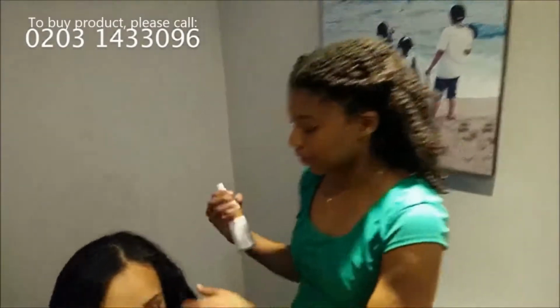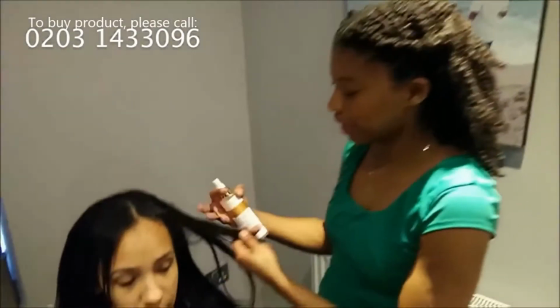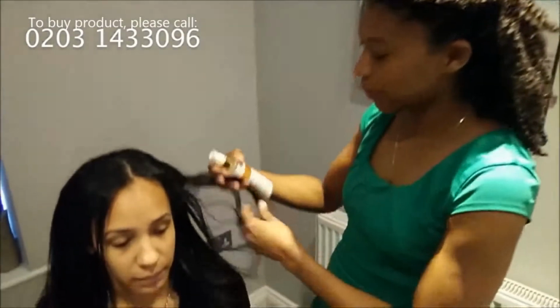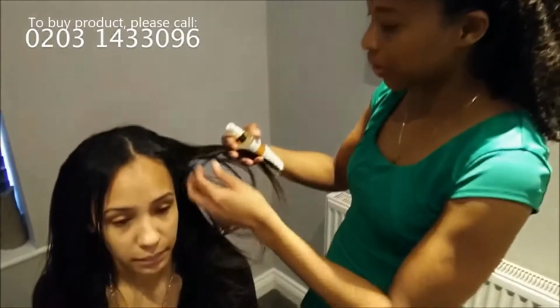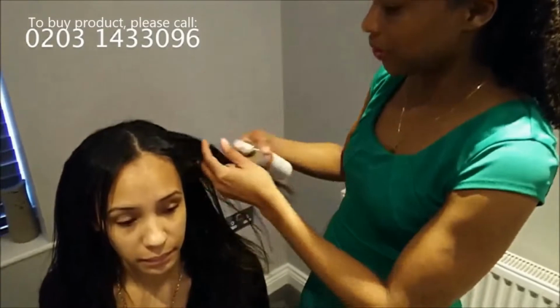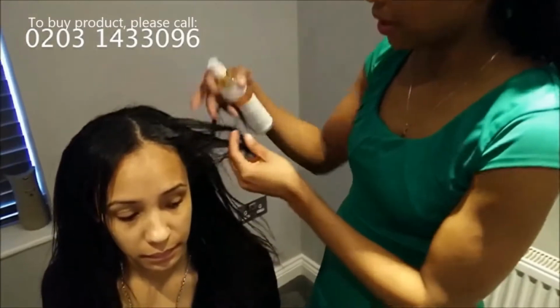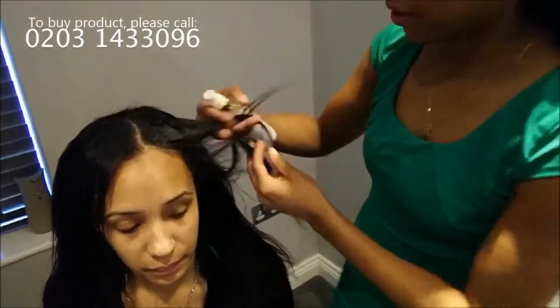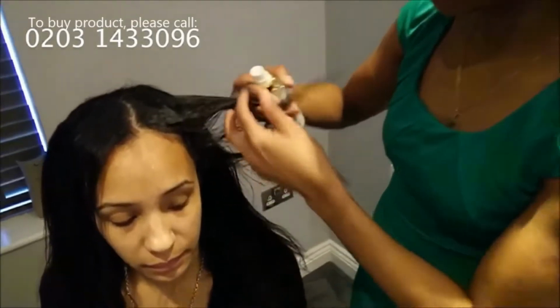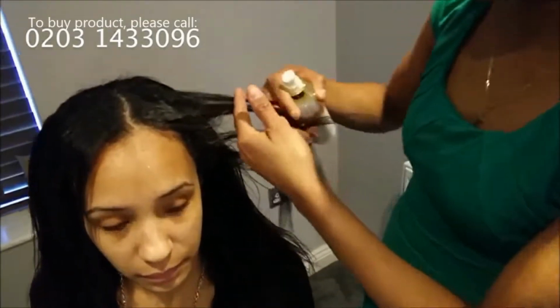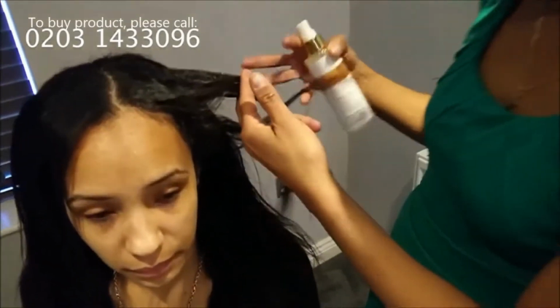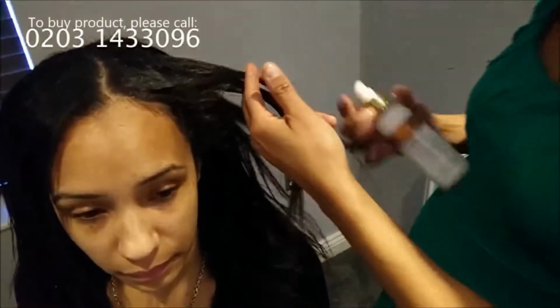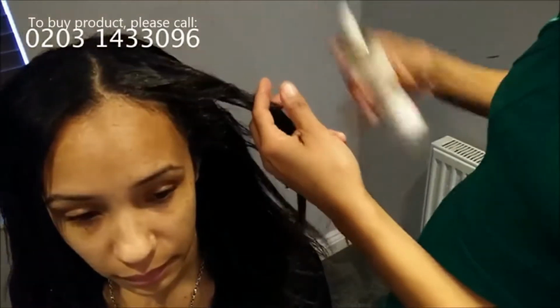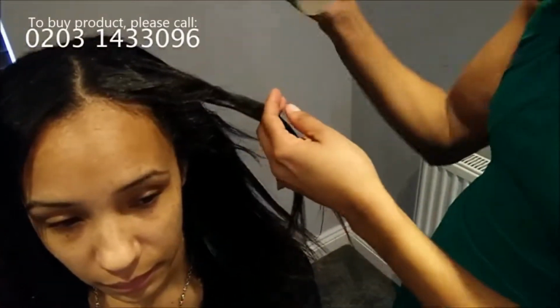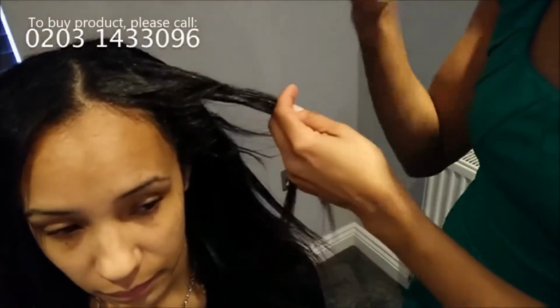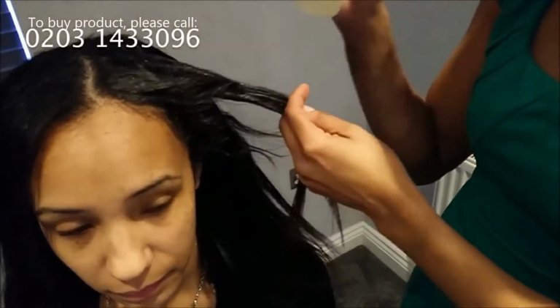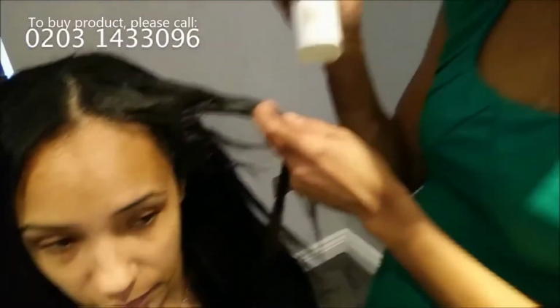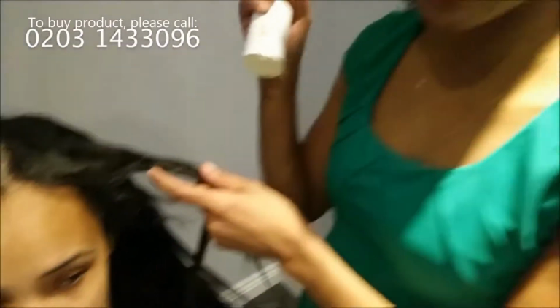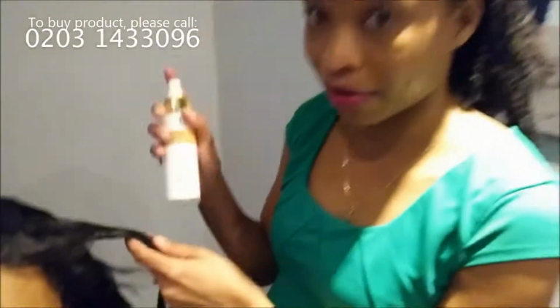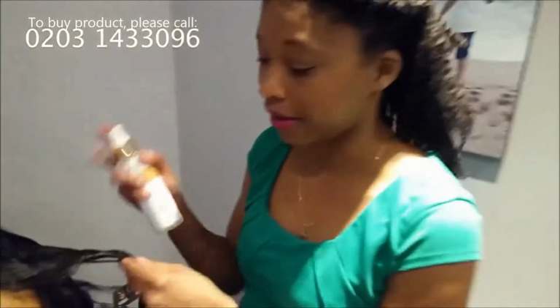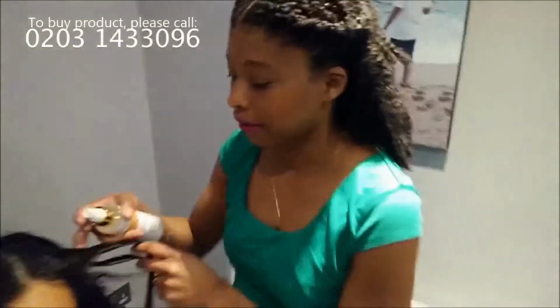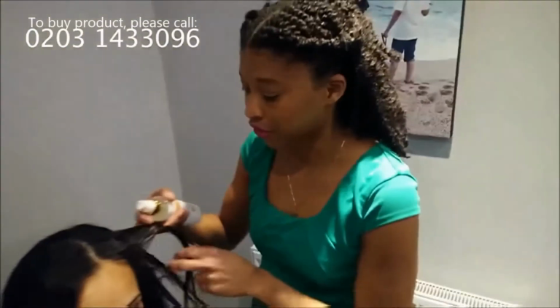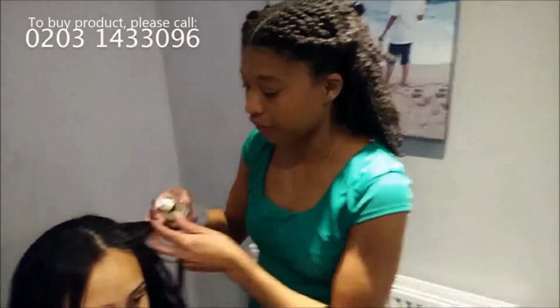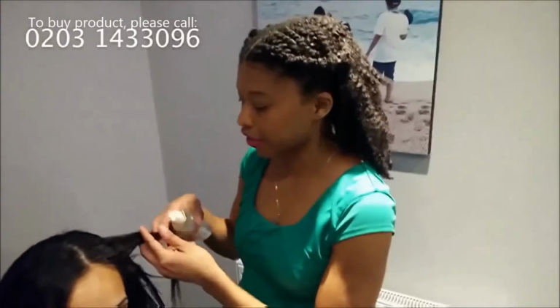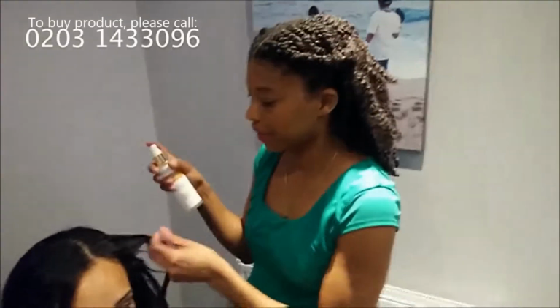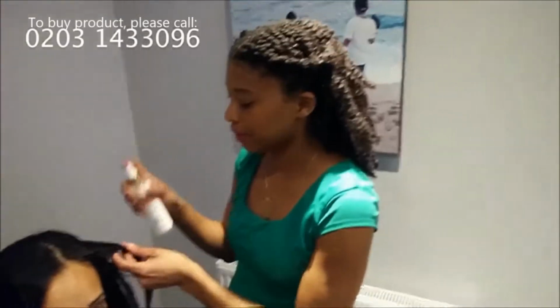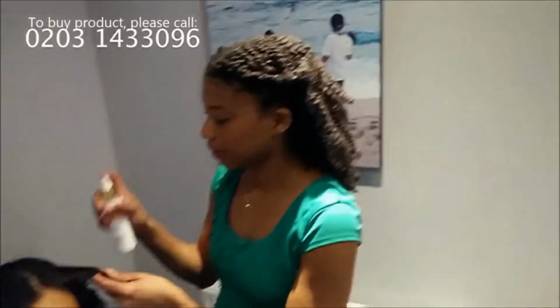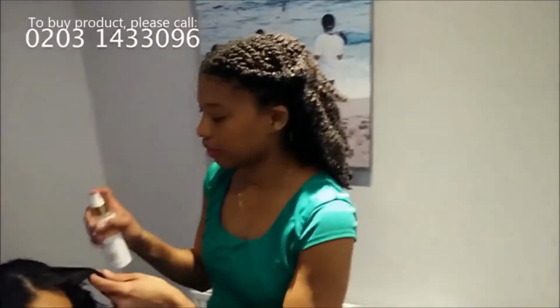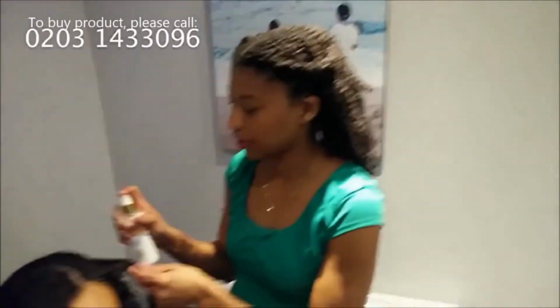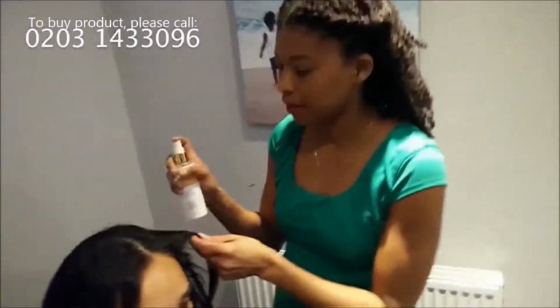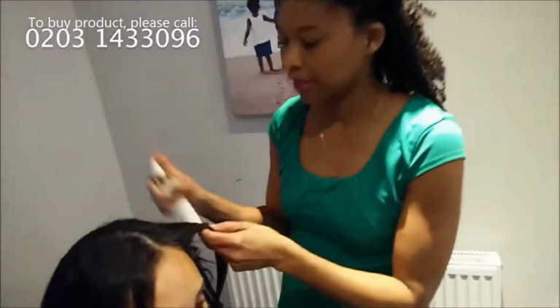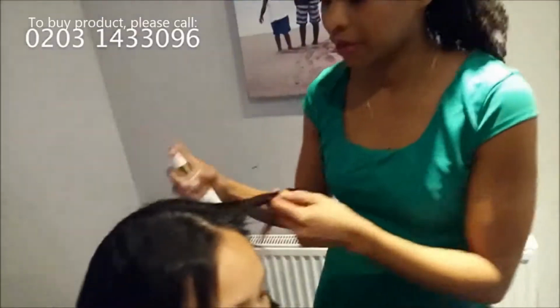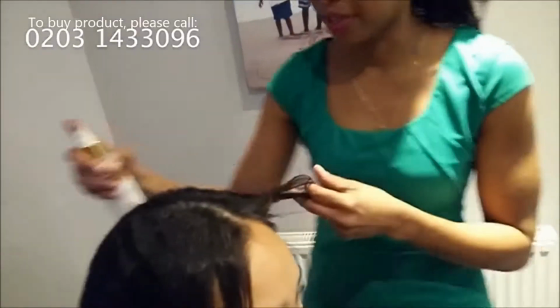Today I'm going to be showing you on our model here. This is the Caribbean Berry version of our Hydrating Mist — just mist it on like this.